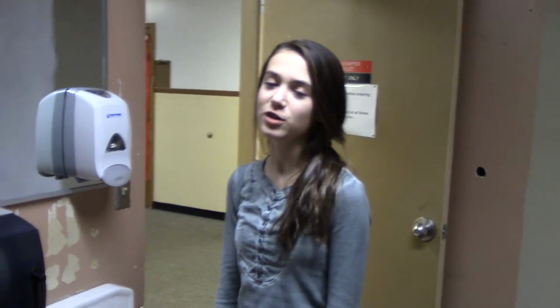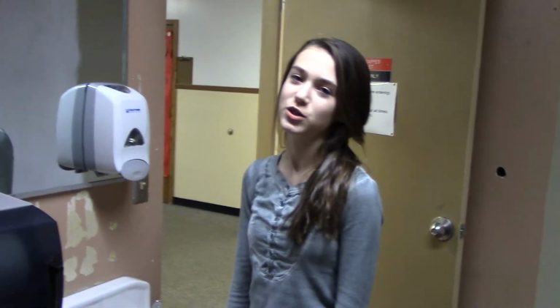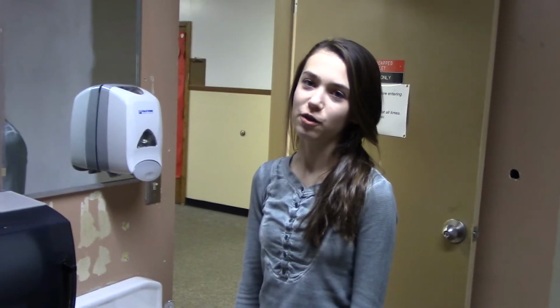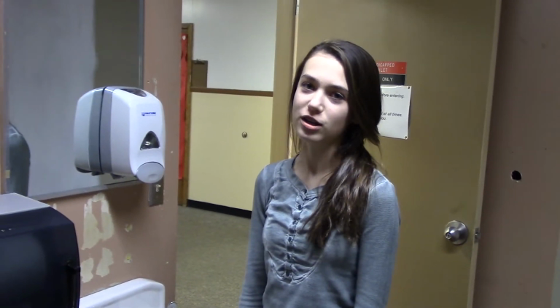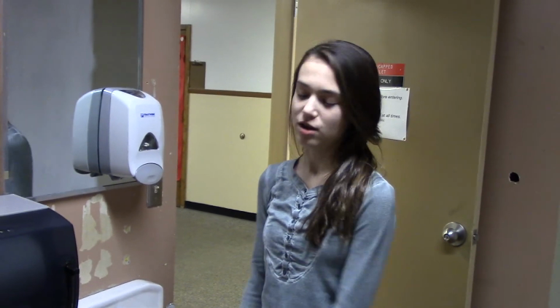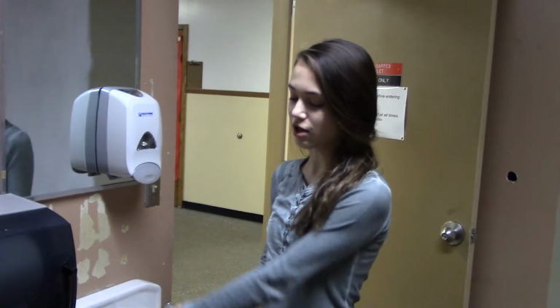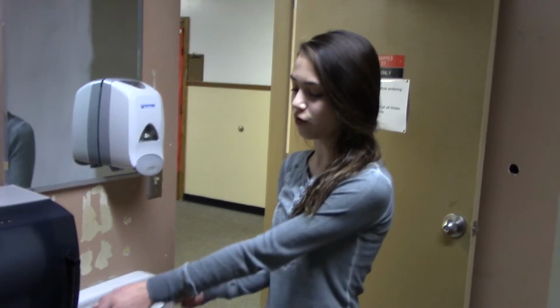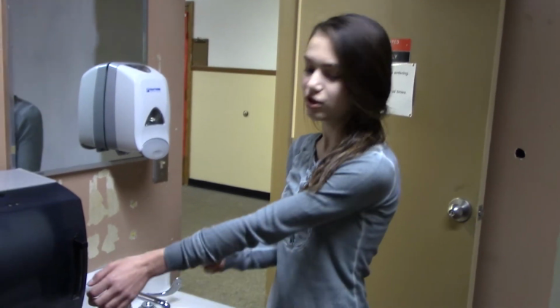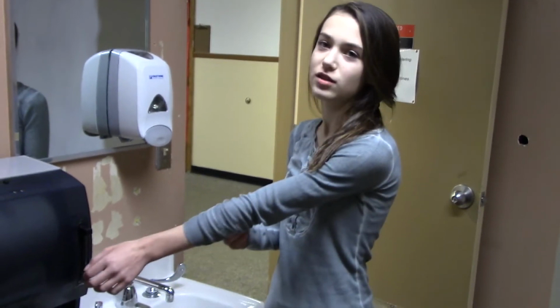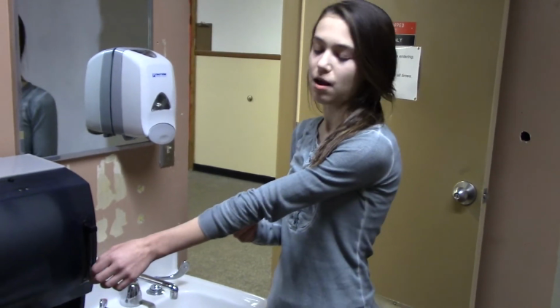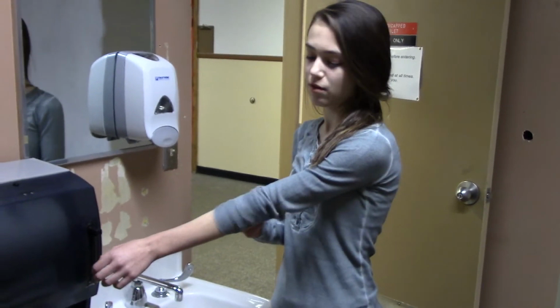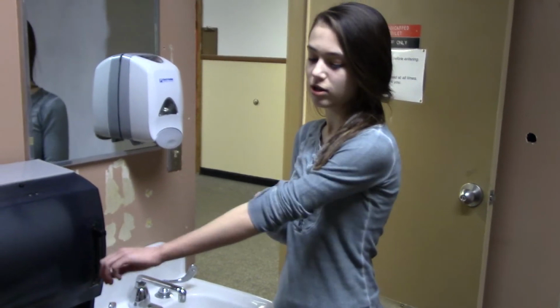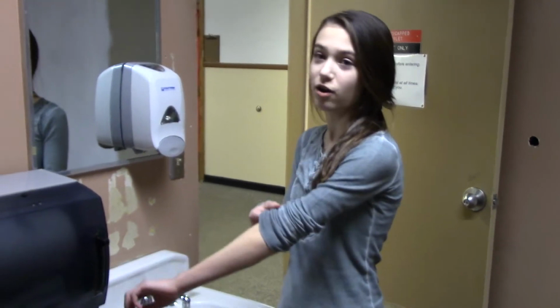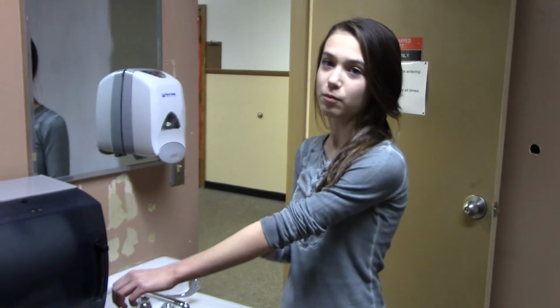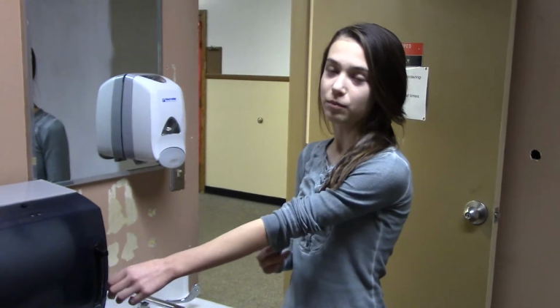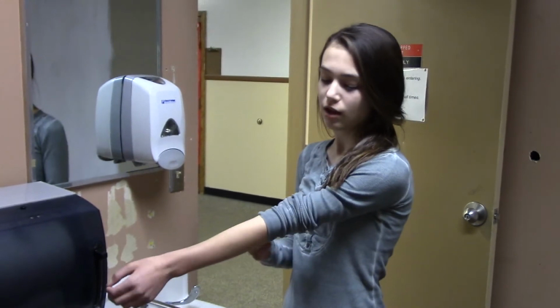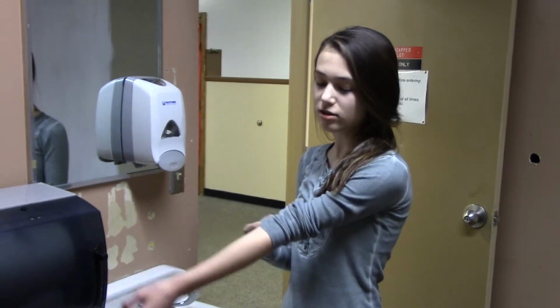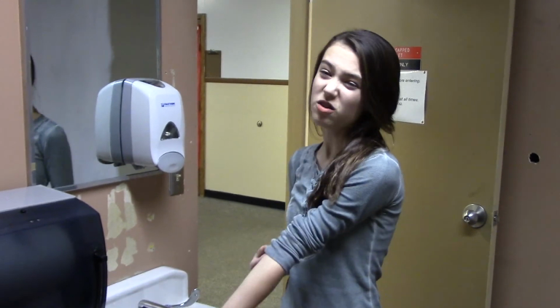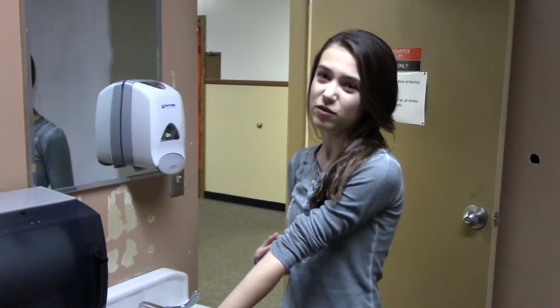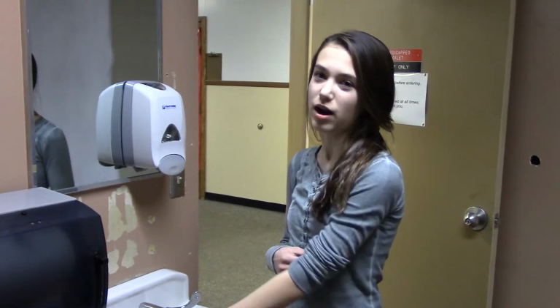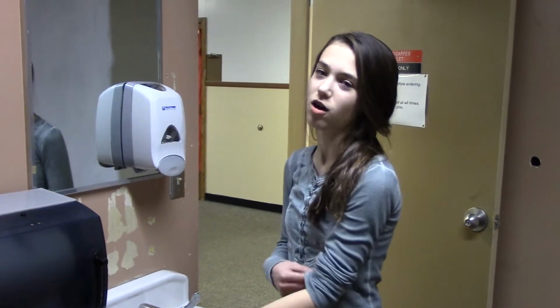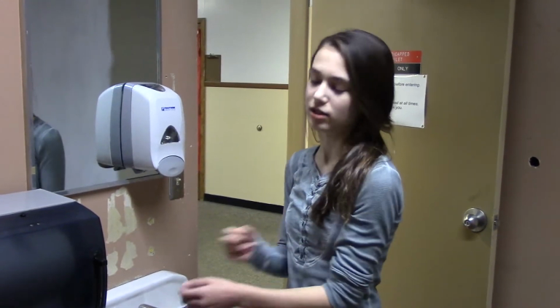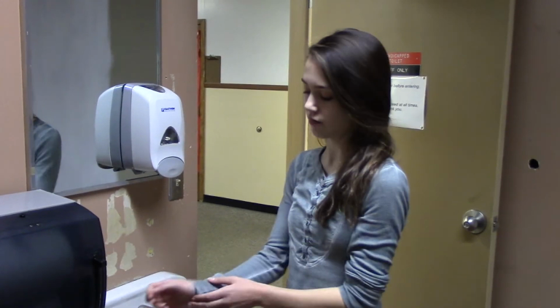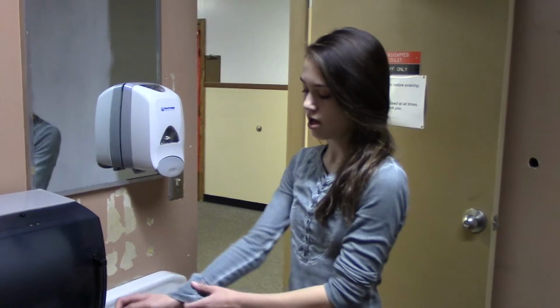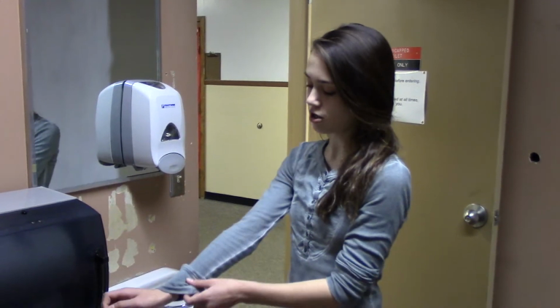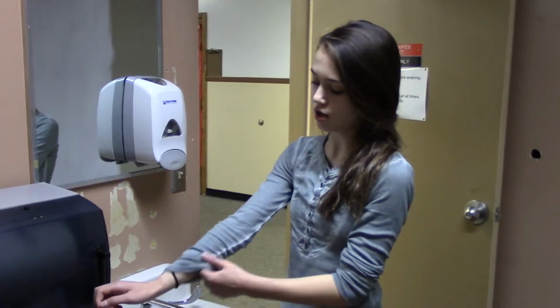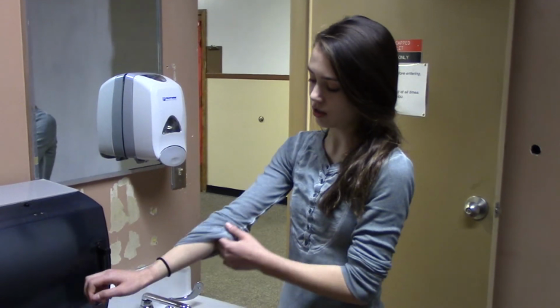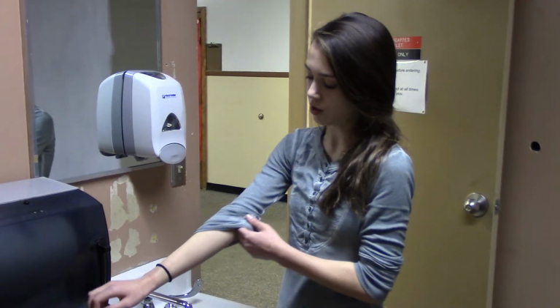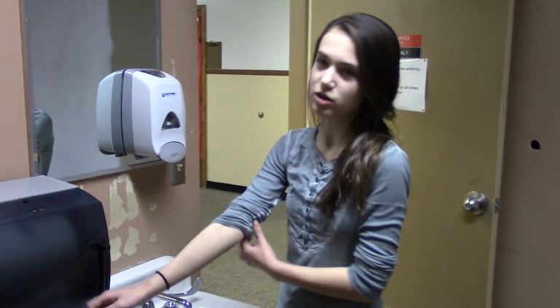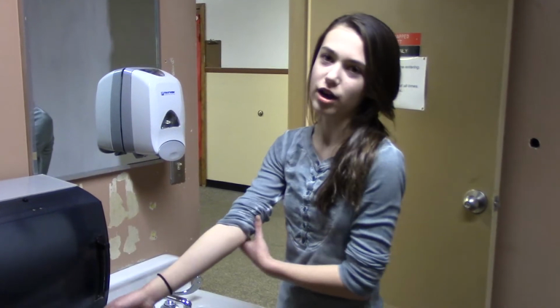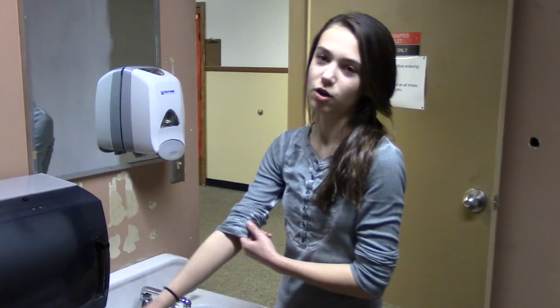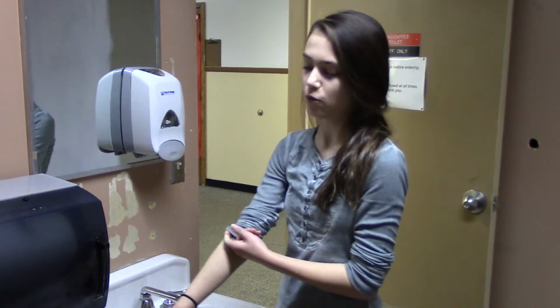First, what you're going to want to do is roll your sleeves up to about your elbow. This is only if you're wearing long sleeves, and you do this so that you don't get your clothes all wet.